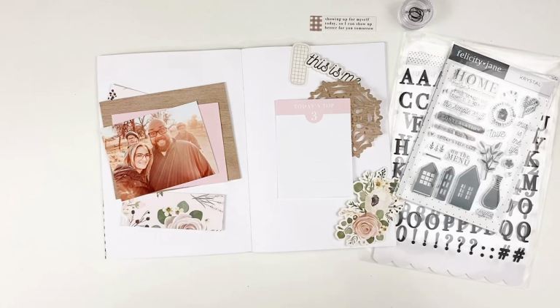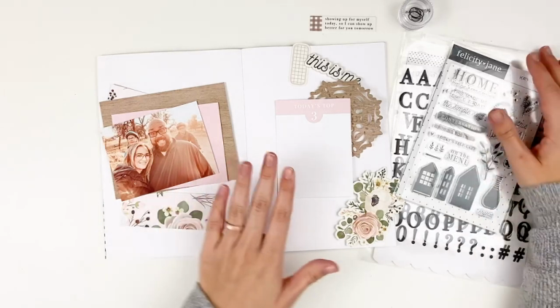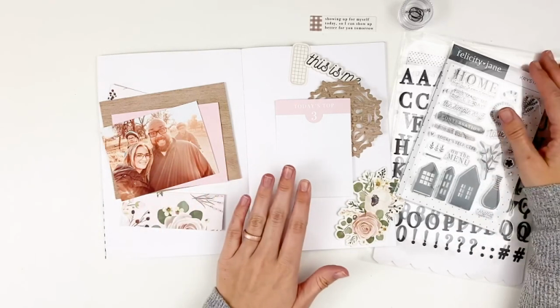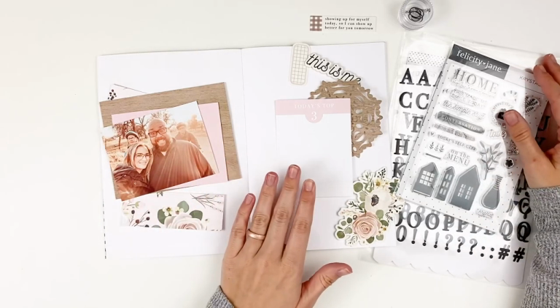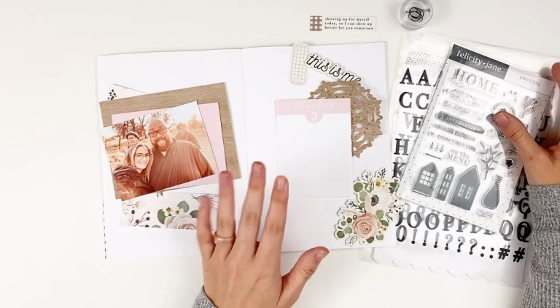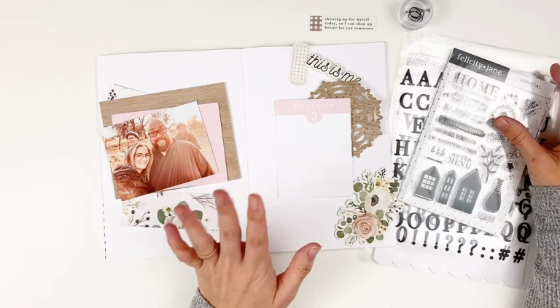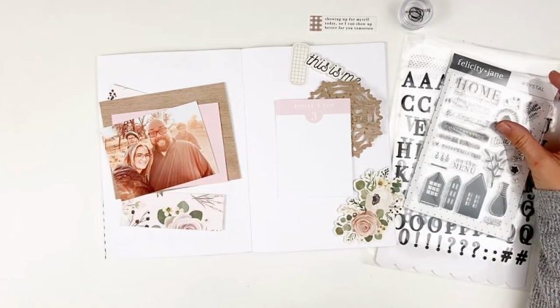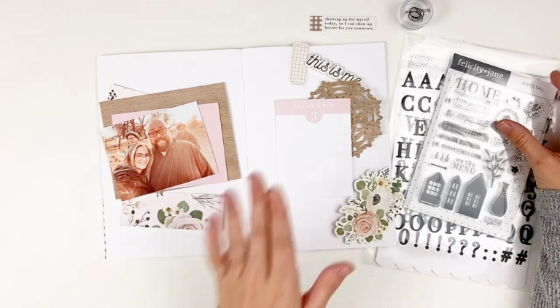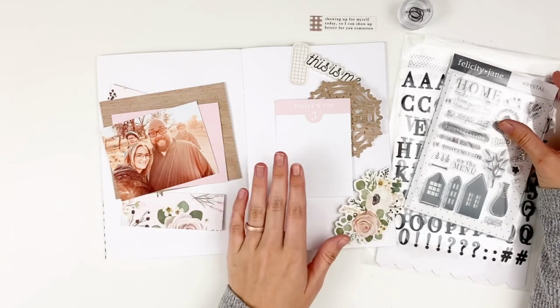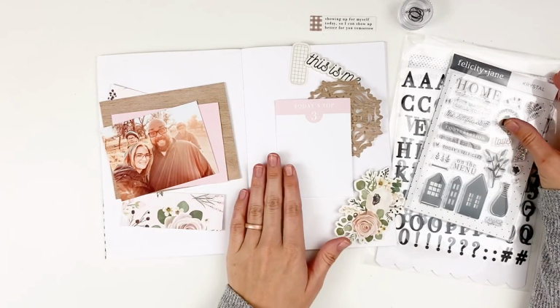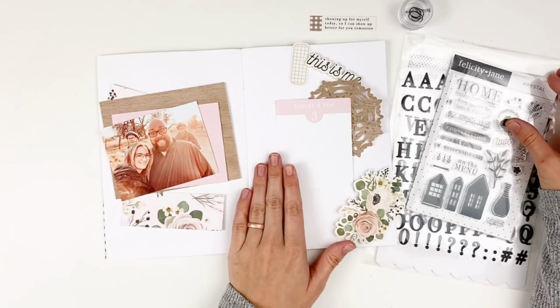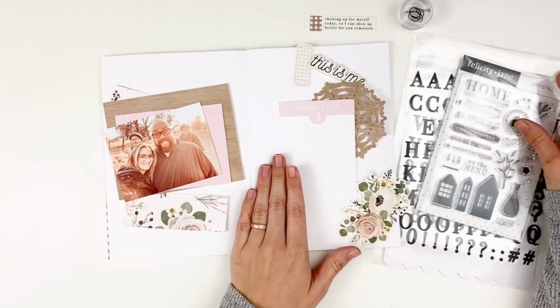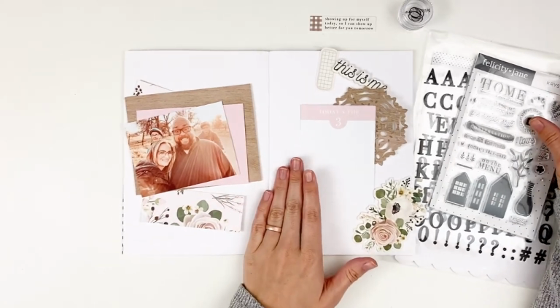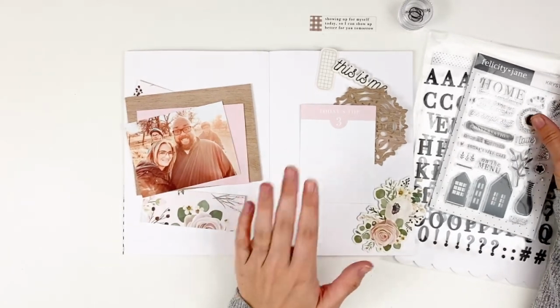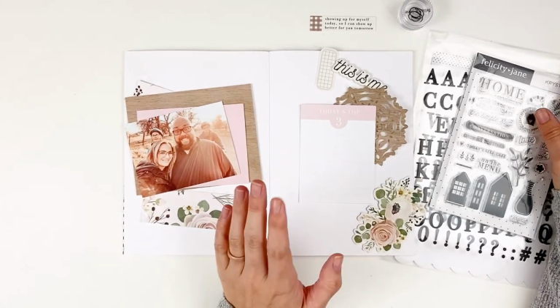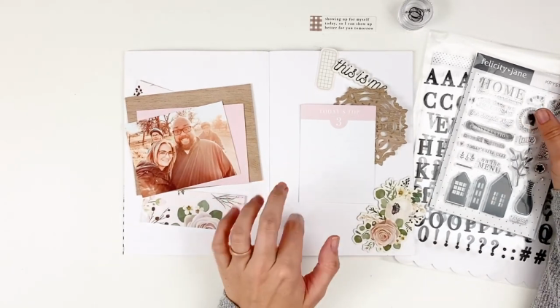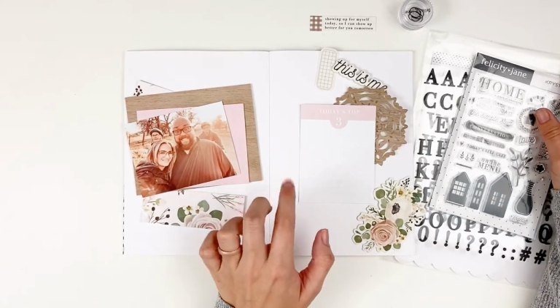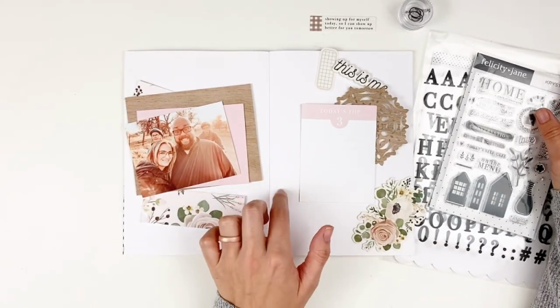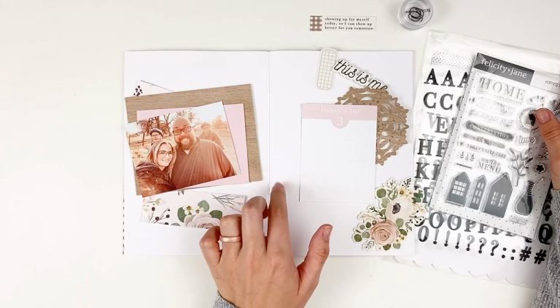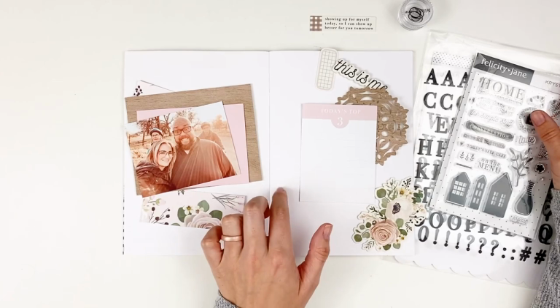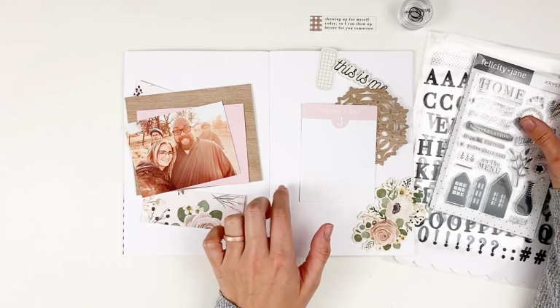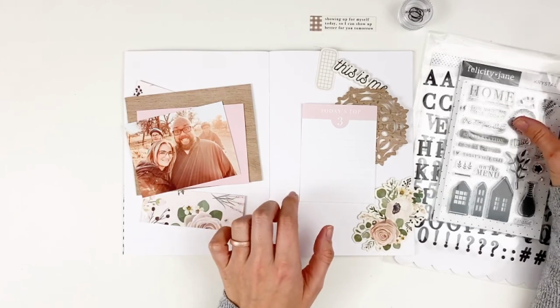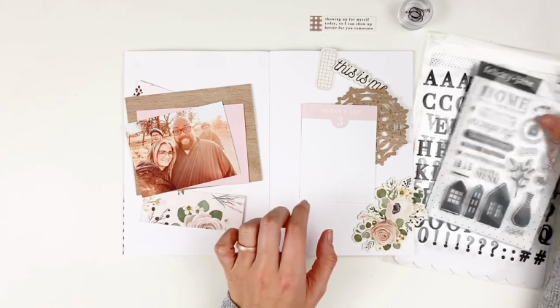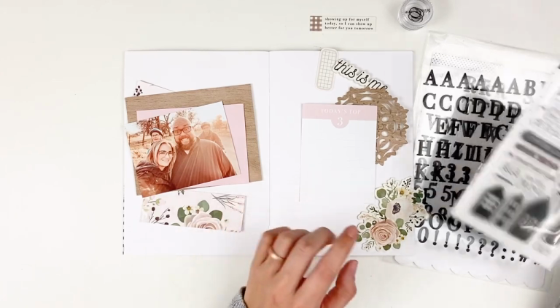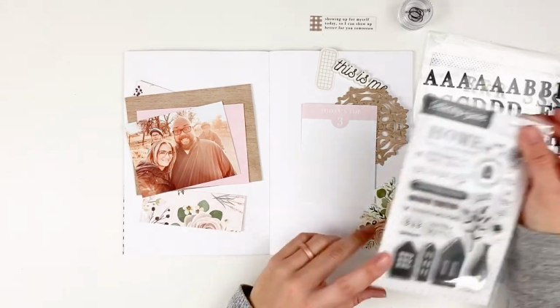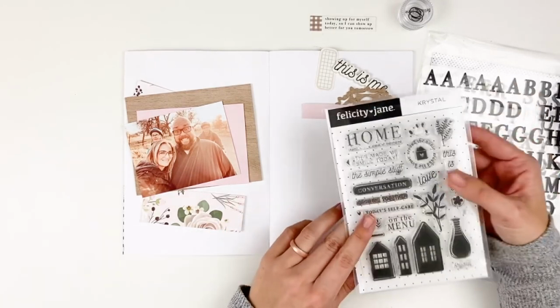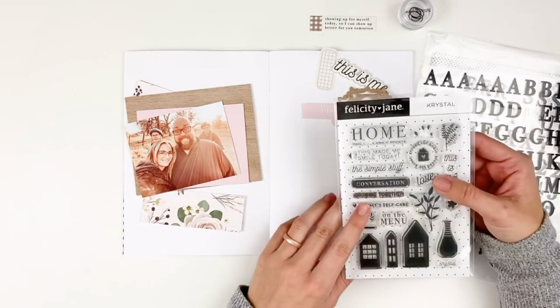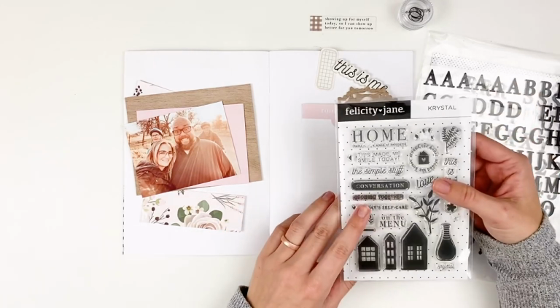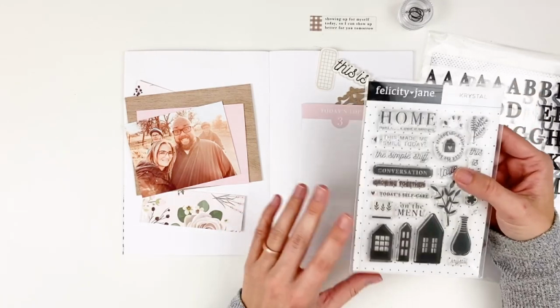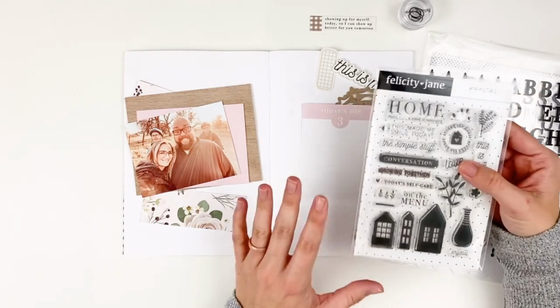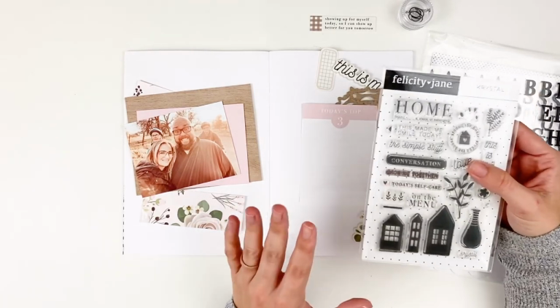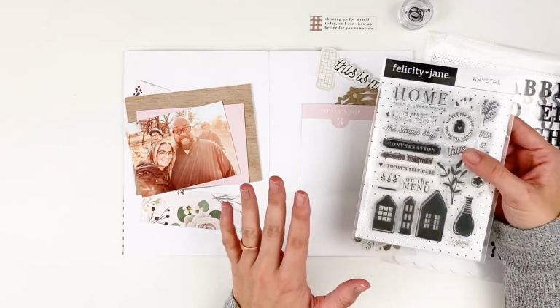Hello everyone, it's Lindsay and today I'm back with another scrapbooking layout in my A5 notebook using the Crystal collection from Felicity Jane.